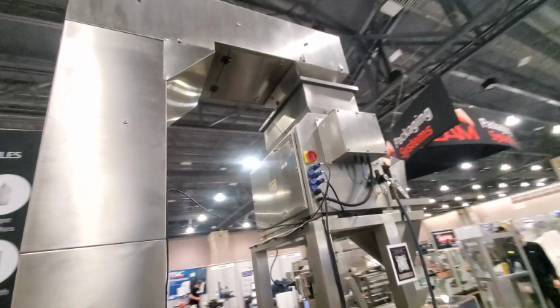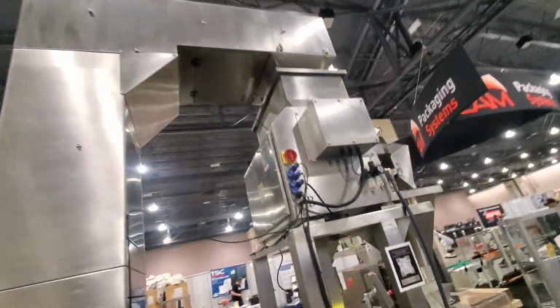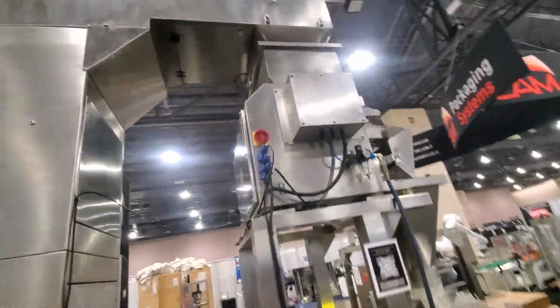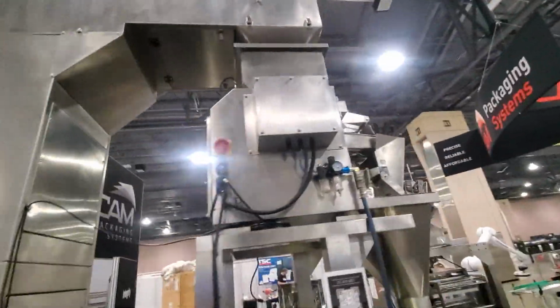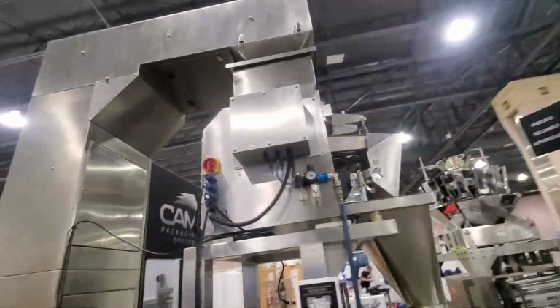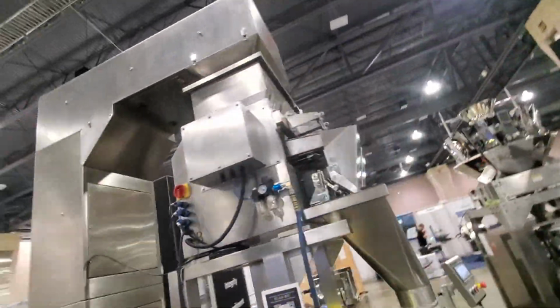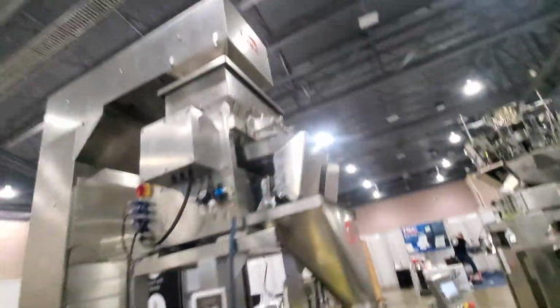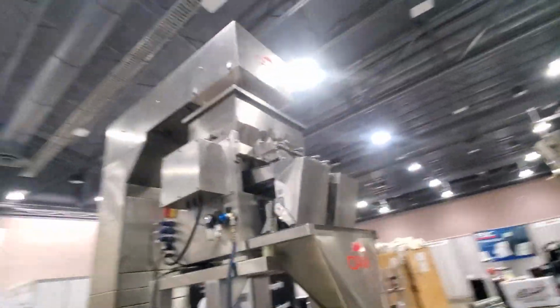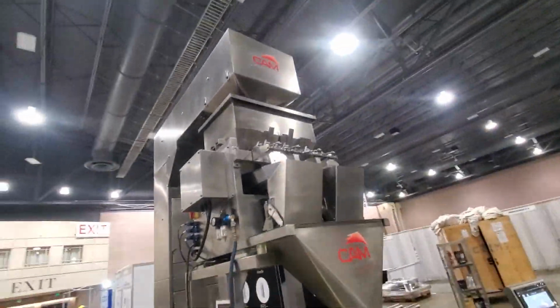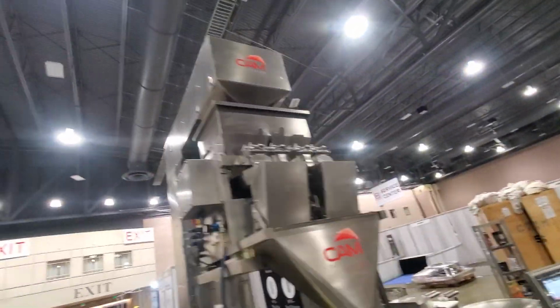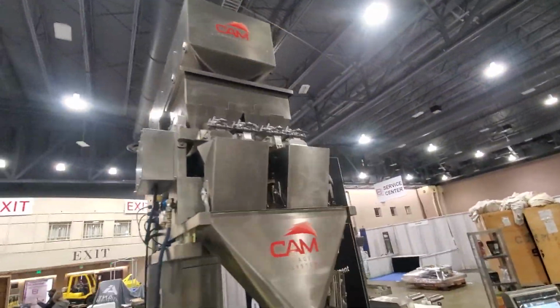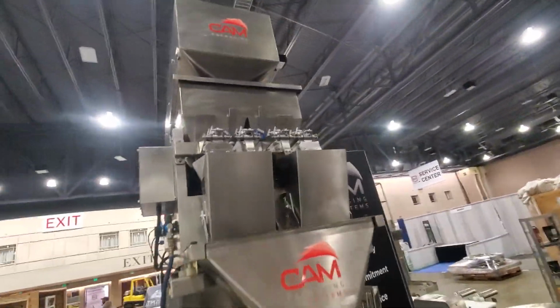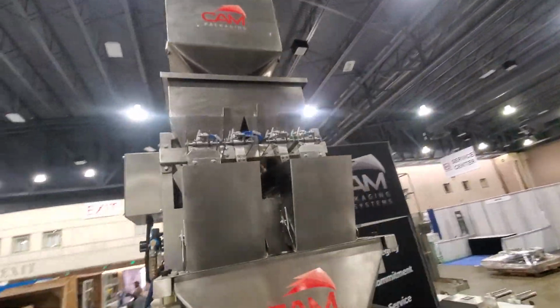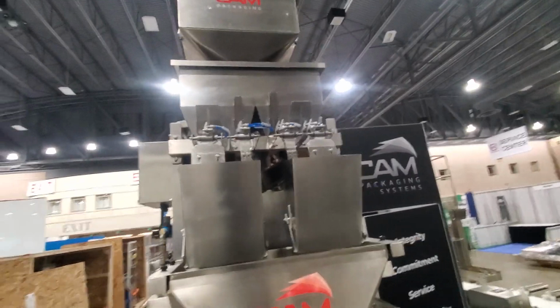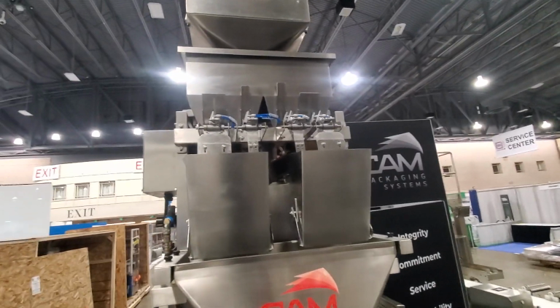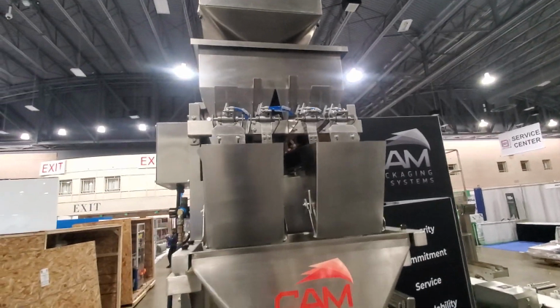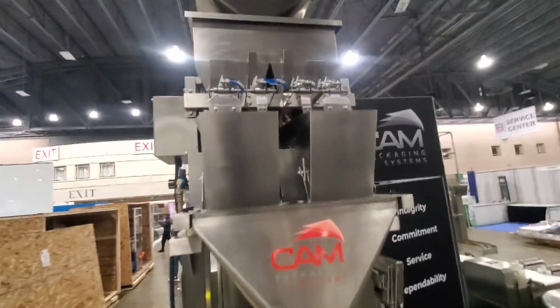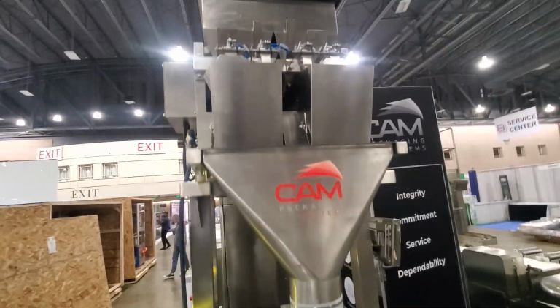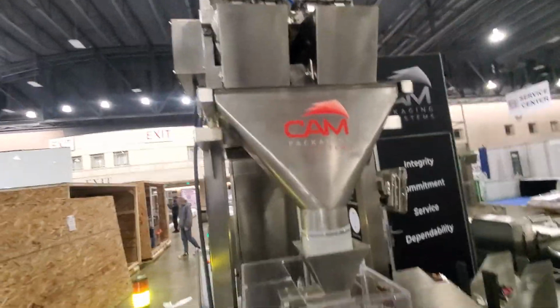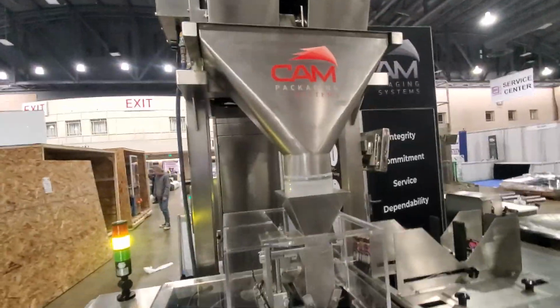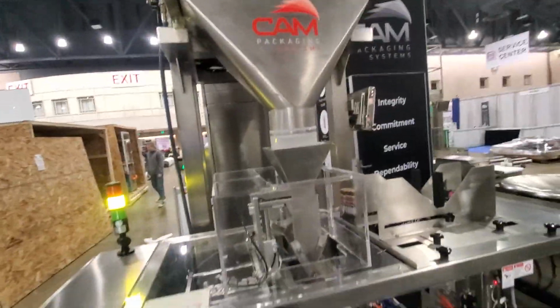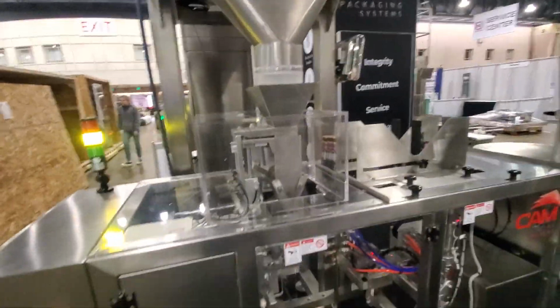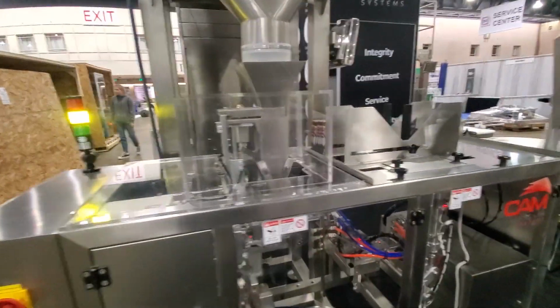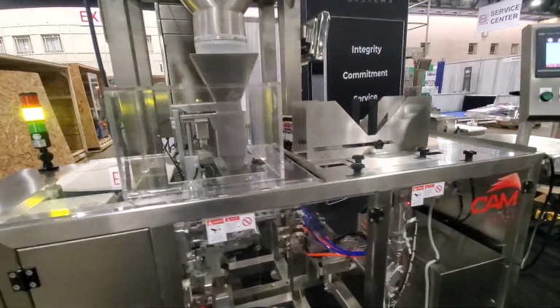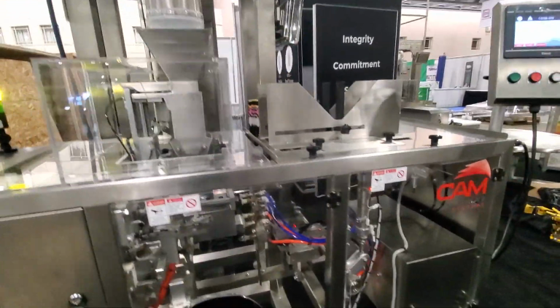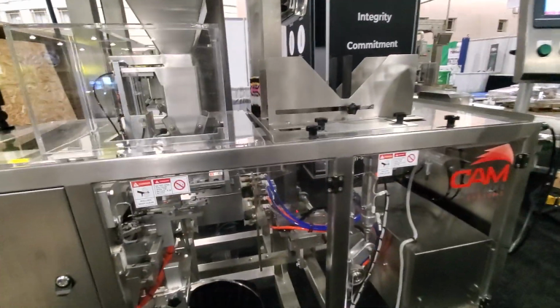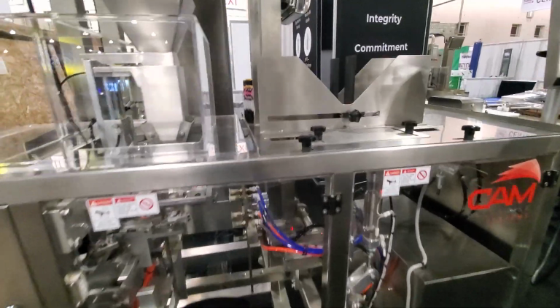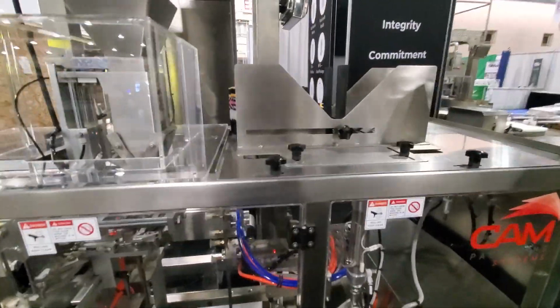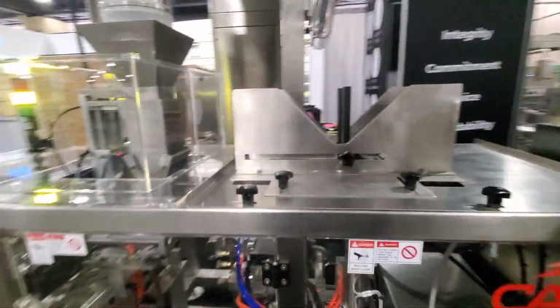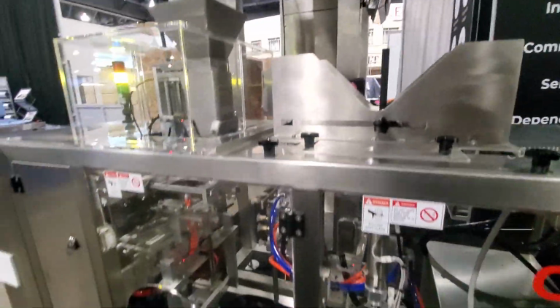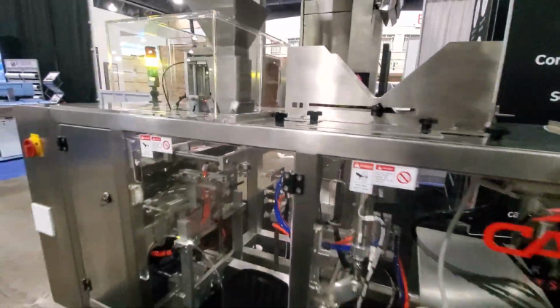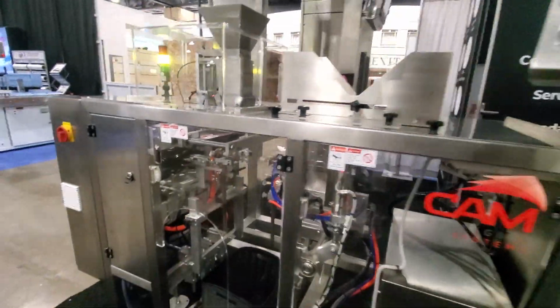This is a two-head linear scale with dribble pan, so it actually has four lanes up there. We get our desired weight and drop it down into the pre-made pouch machine that's waiting below.